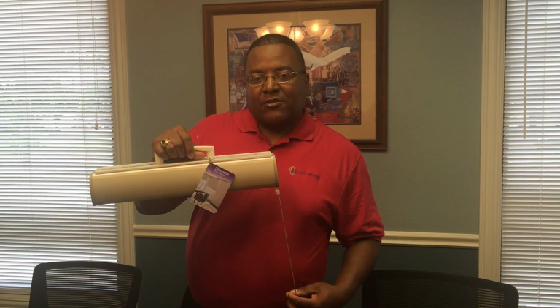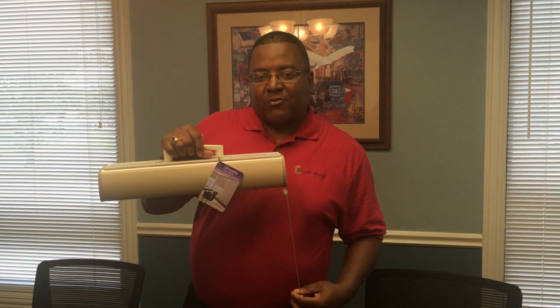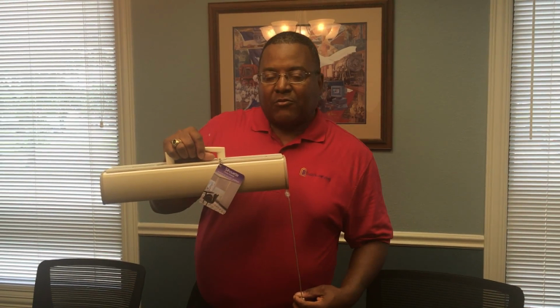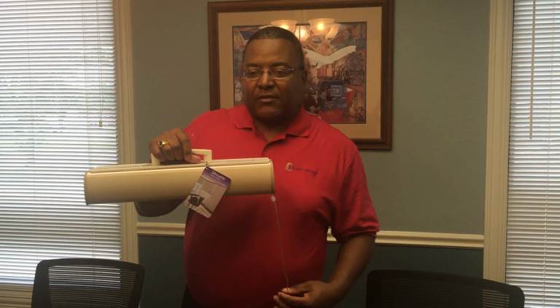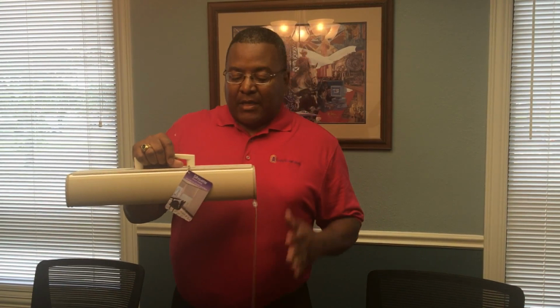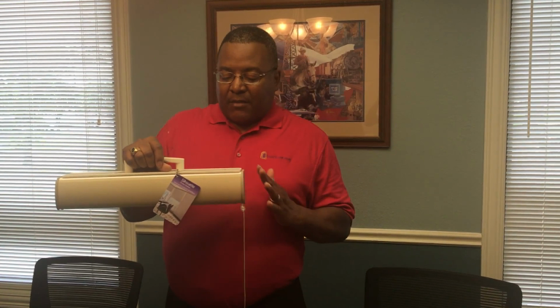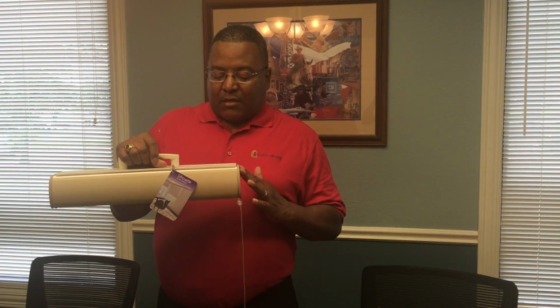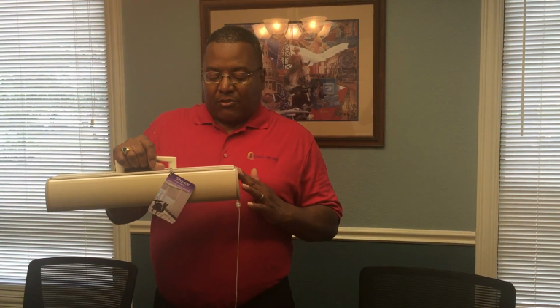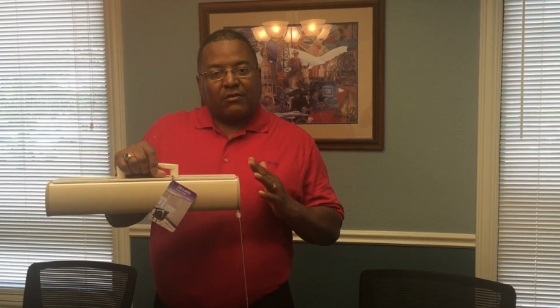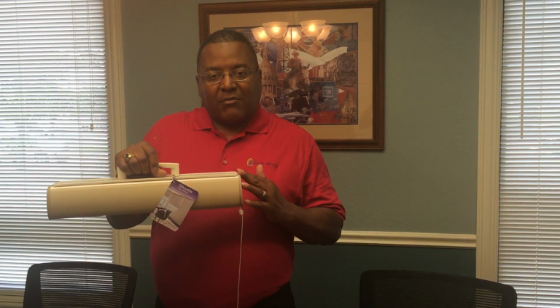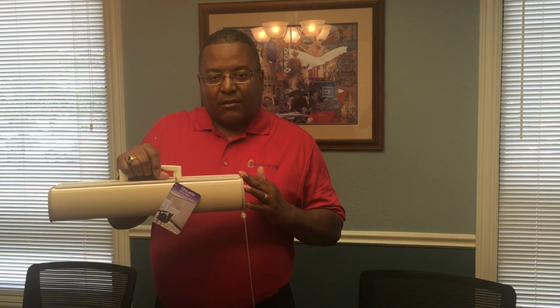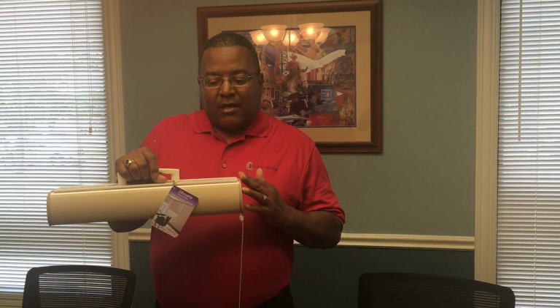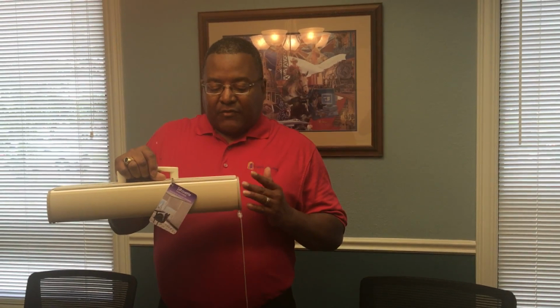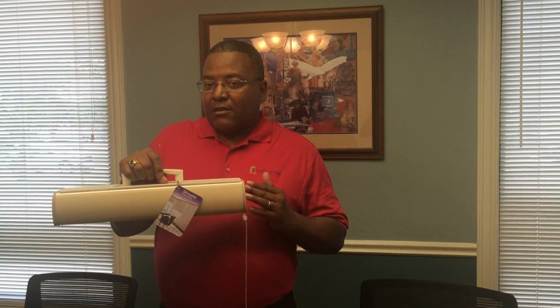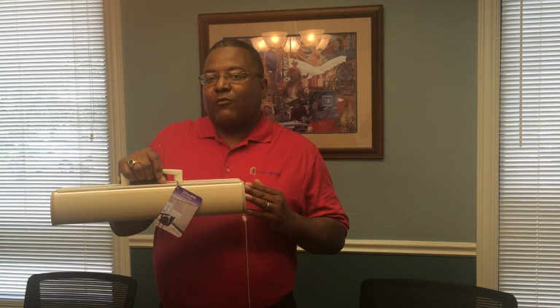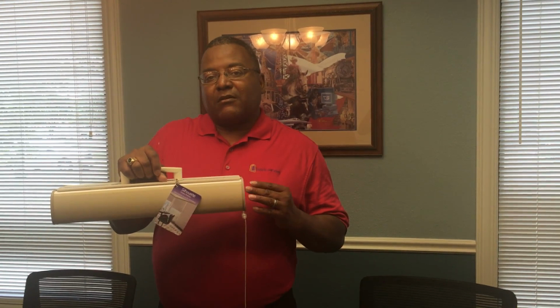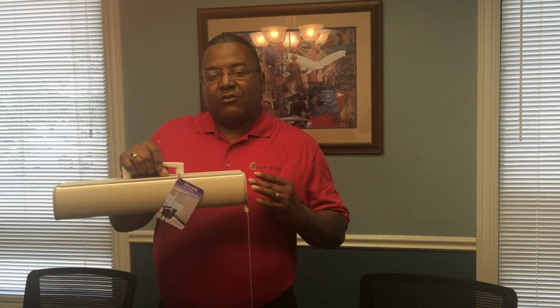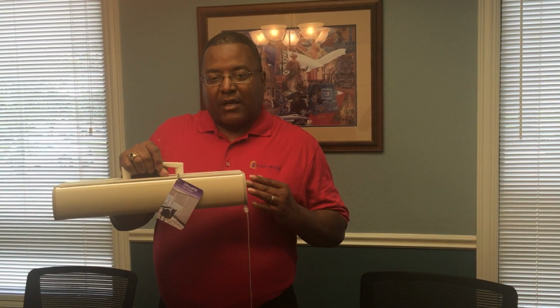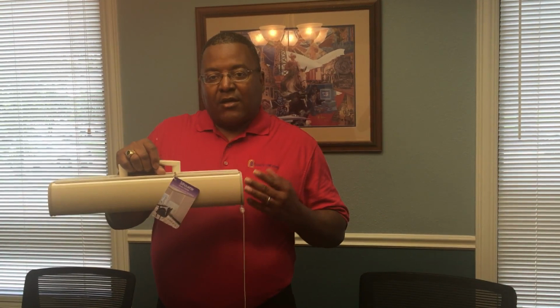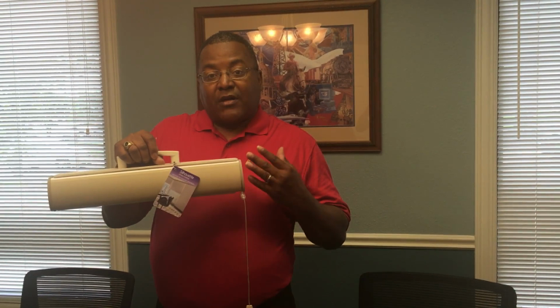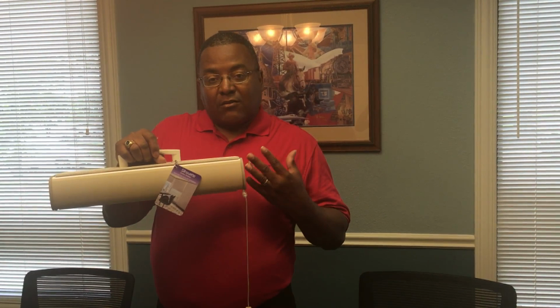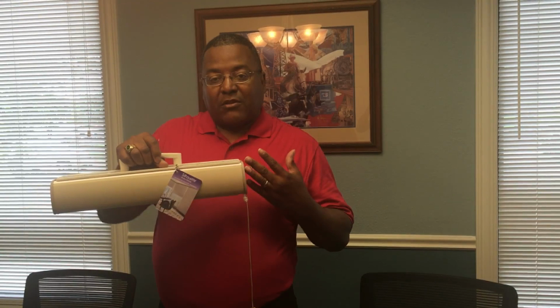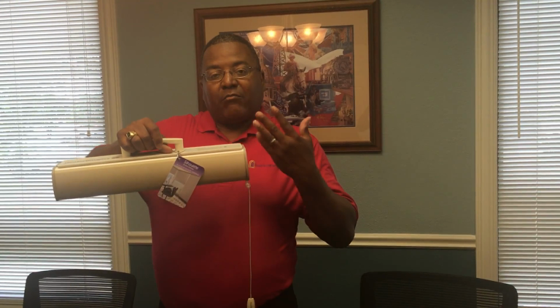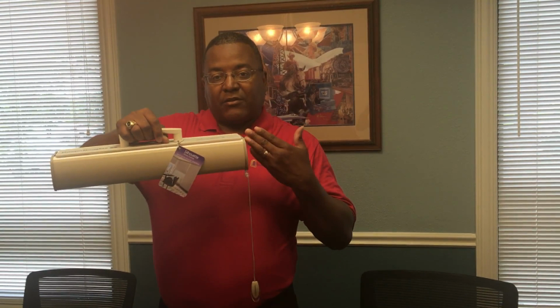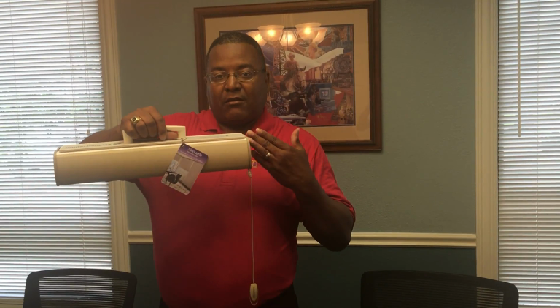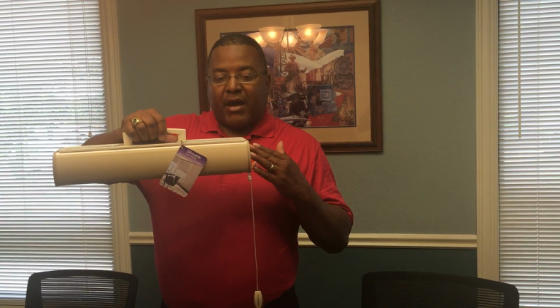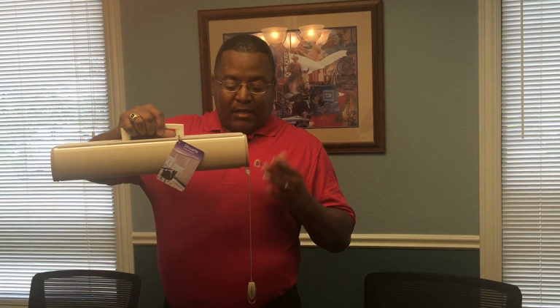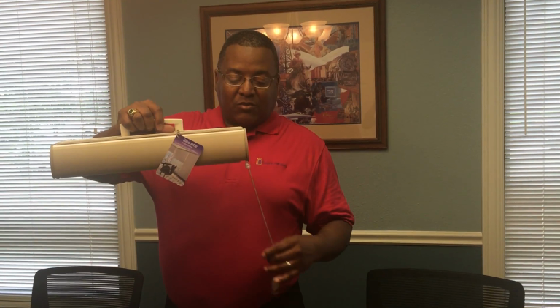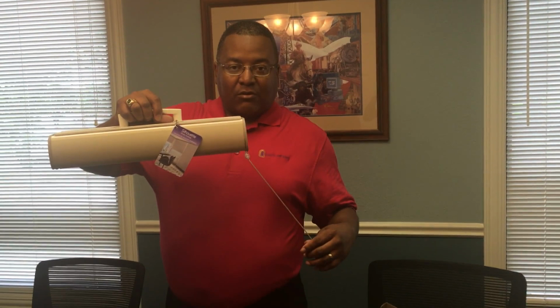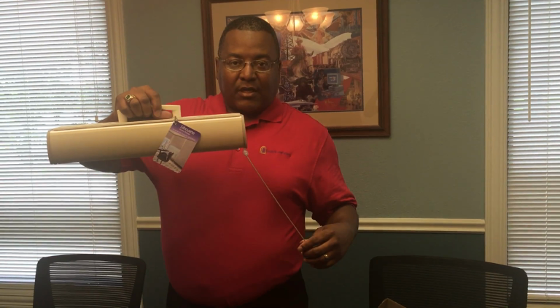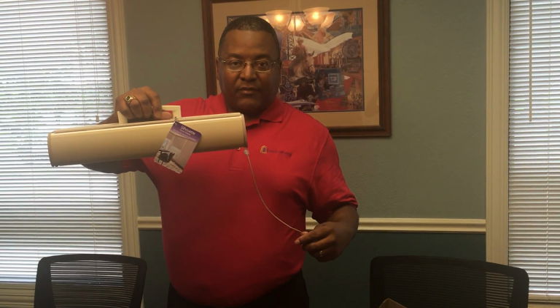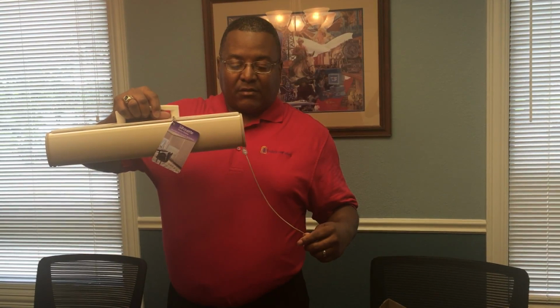Chuck Shepherd with Quality Window Fashions. Today I'm excited about showing you the Silhouette by Hunter Douglas. Now we've seen the Silhouette before, but this is the Dual Light. So you've got the Silhouette, but then you have a blackout shade on the back, and this is with their UltraGlide lifting system.